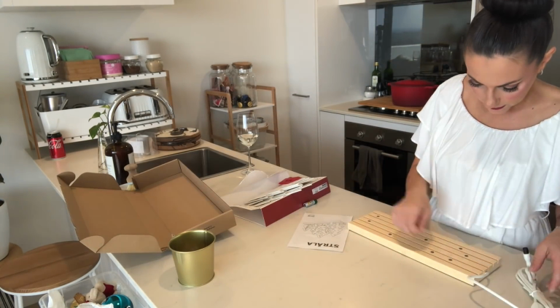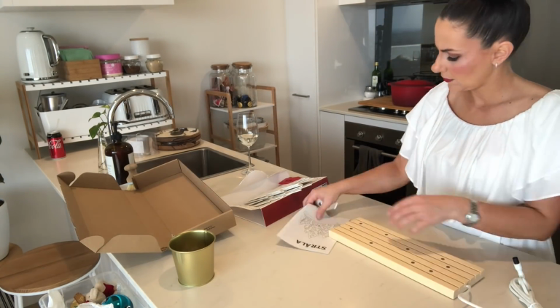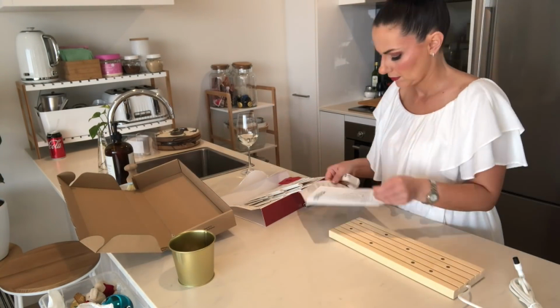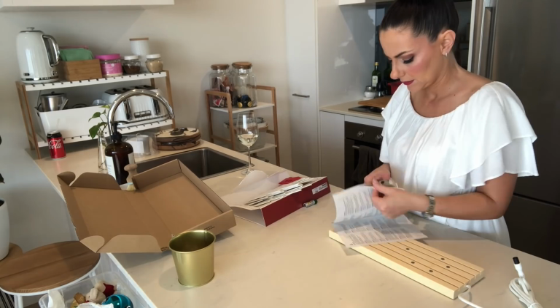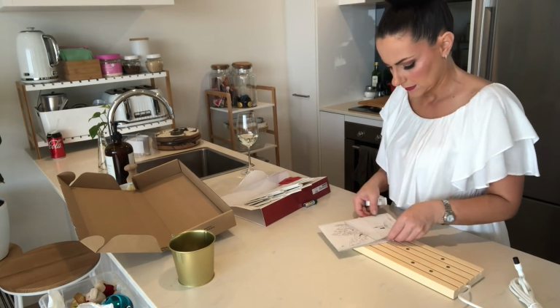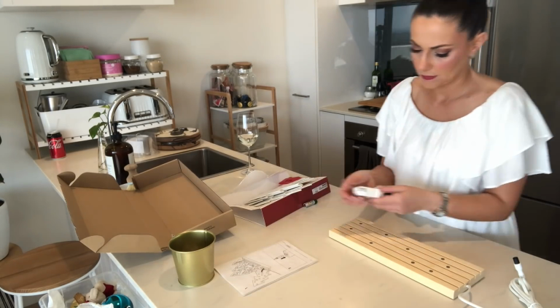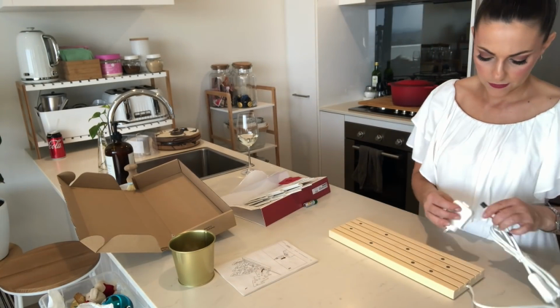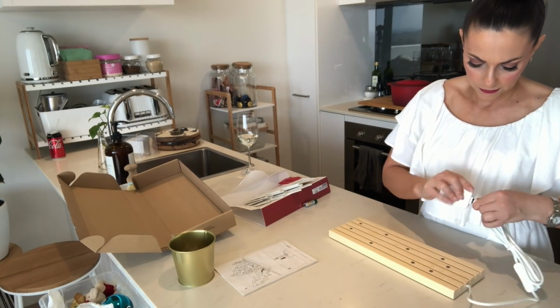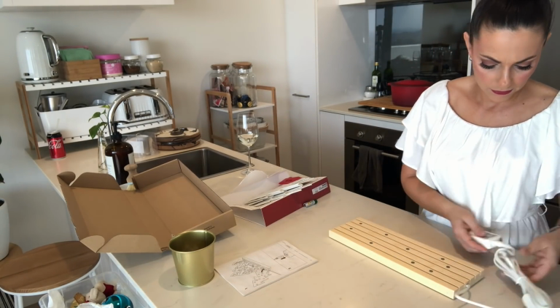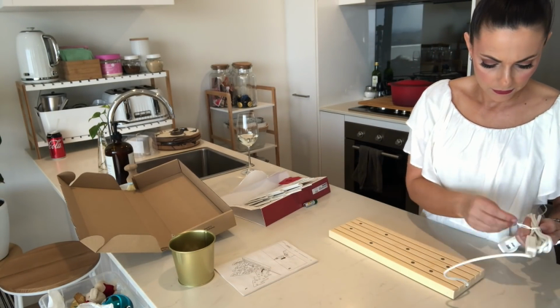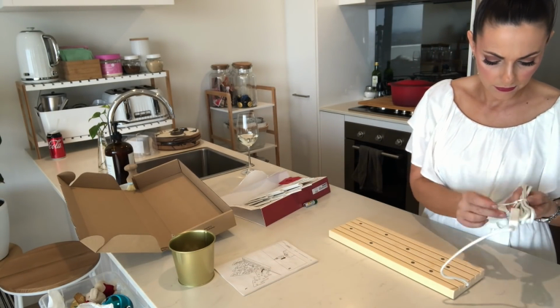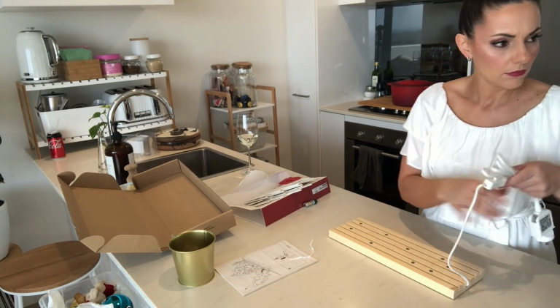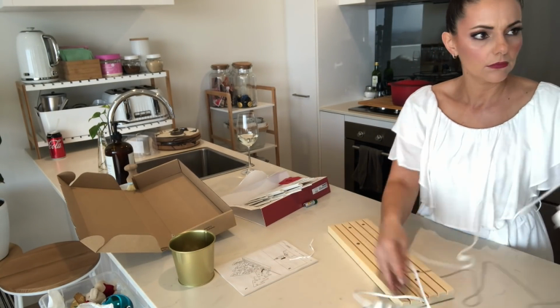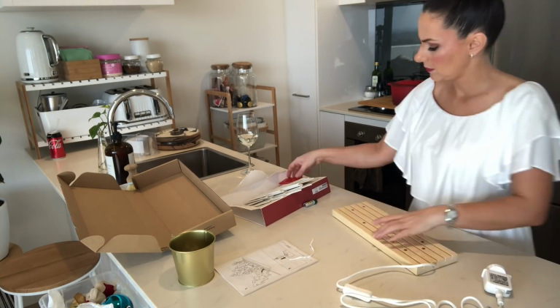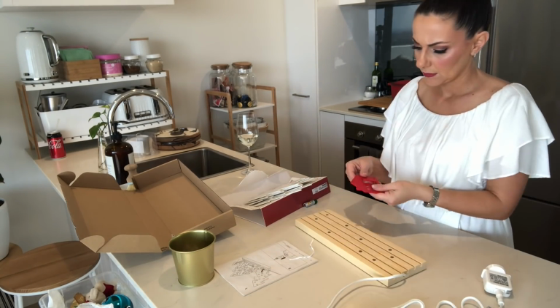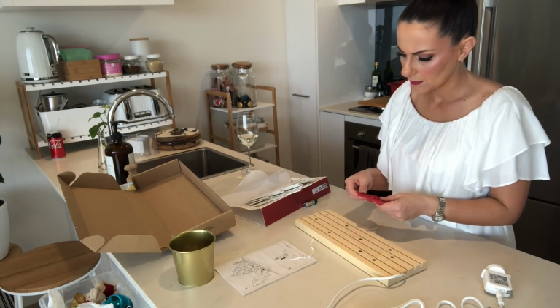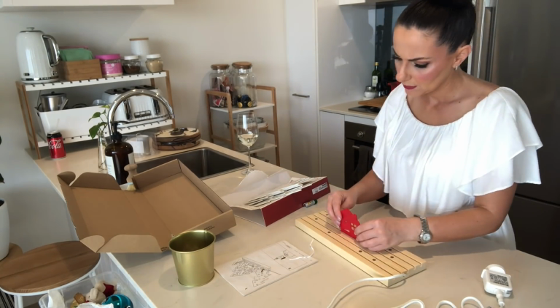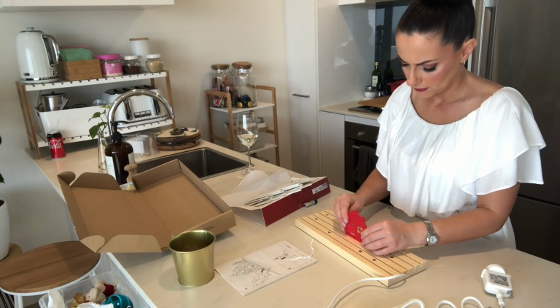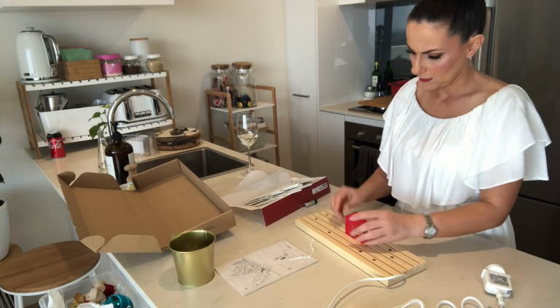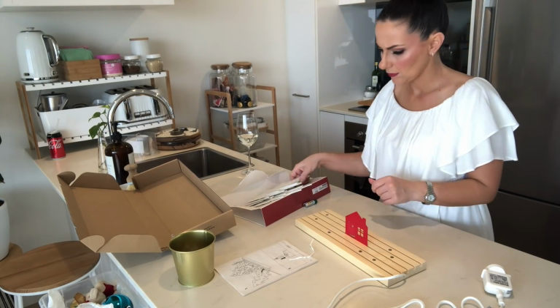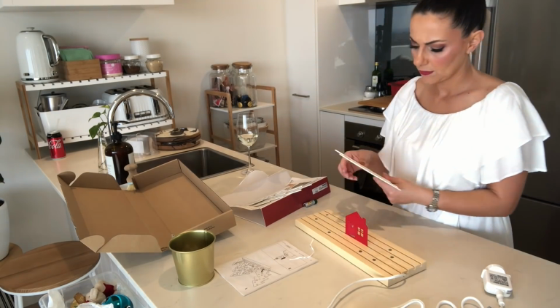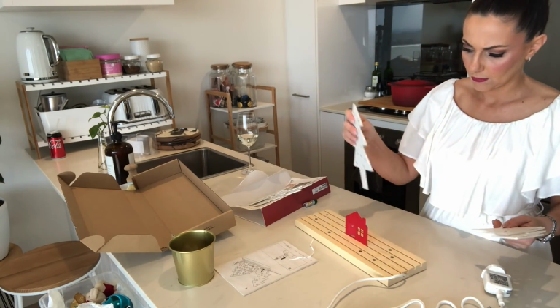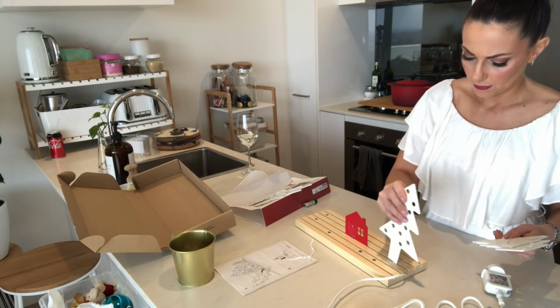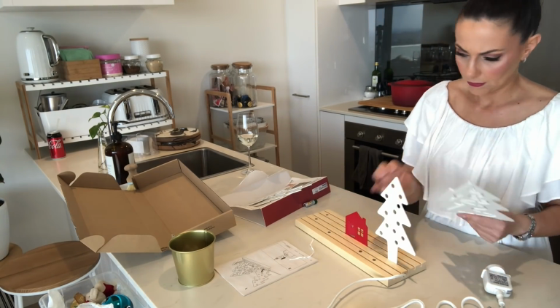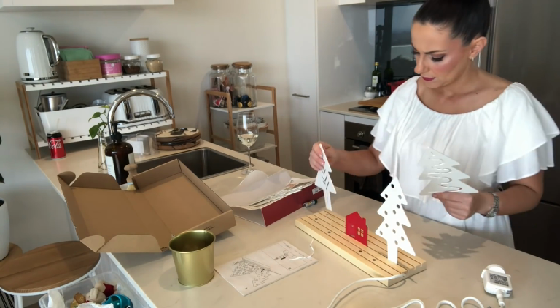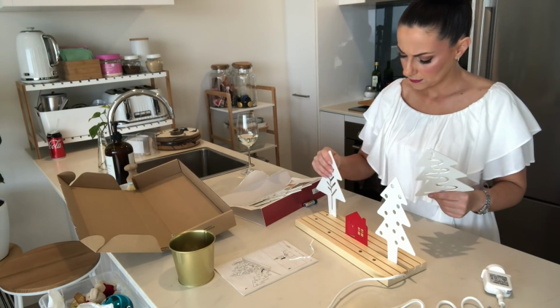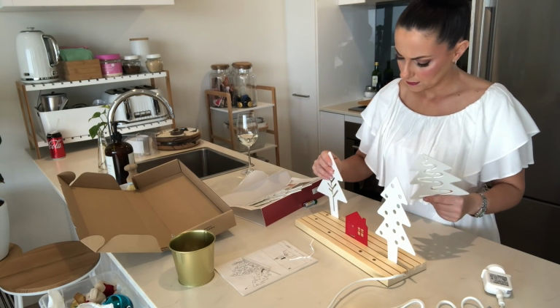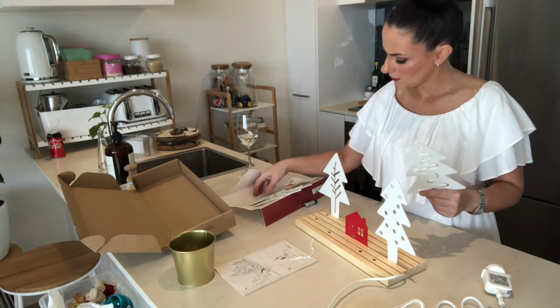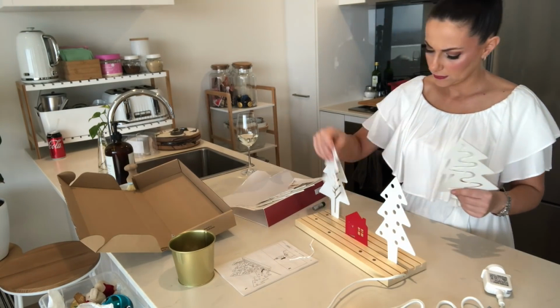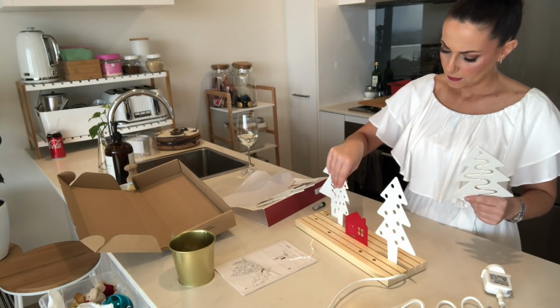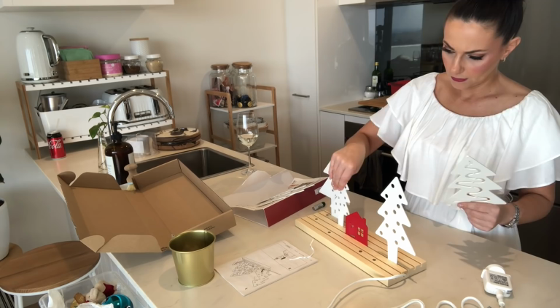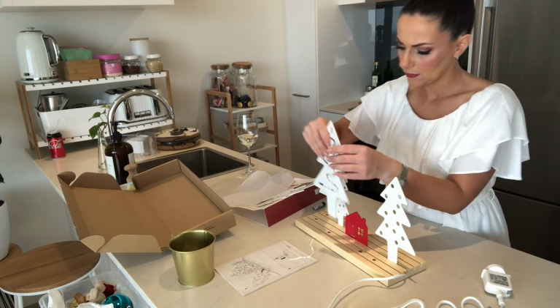The next thing I picked up from Ikea was this little woodland setting that is on a table lamp base. It is actually really cute when it's all put together — you just slot in the house and the trees, and then the base lights up.